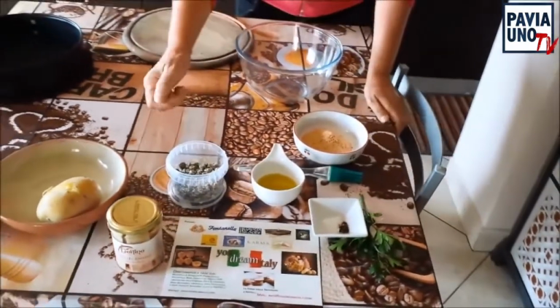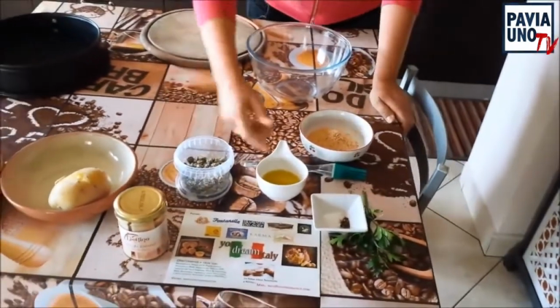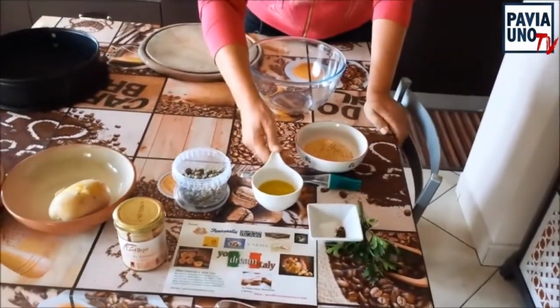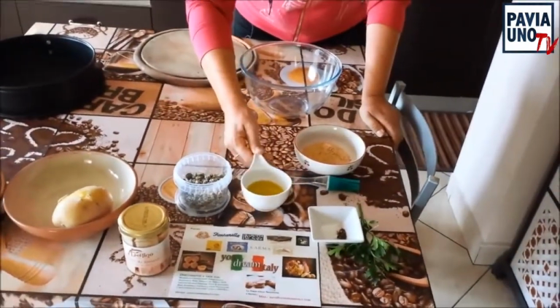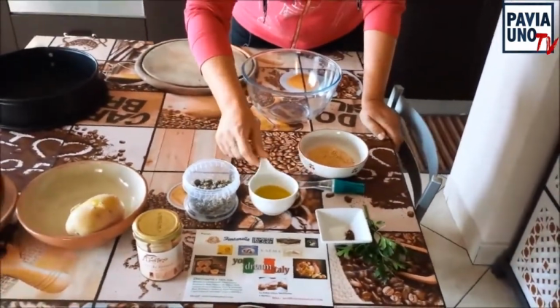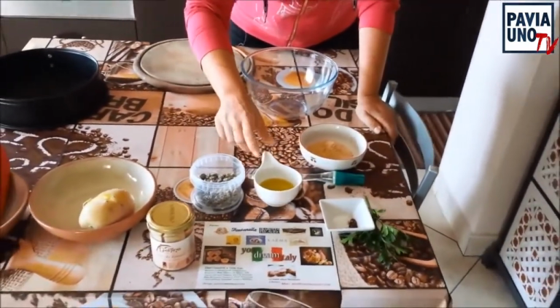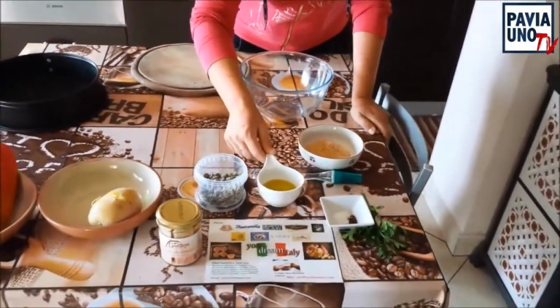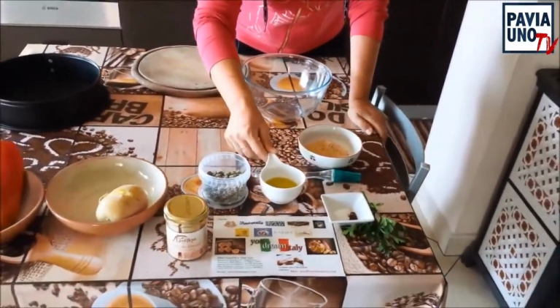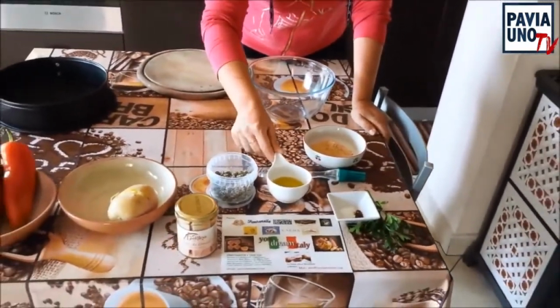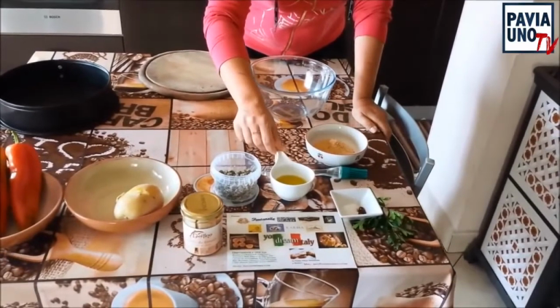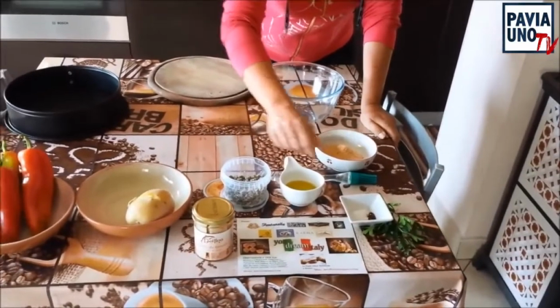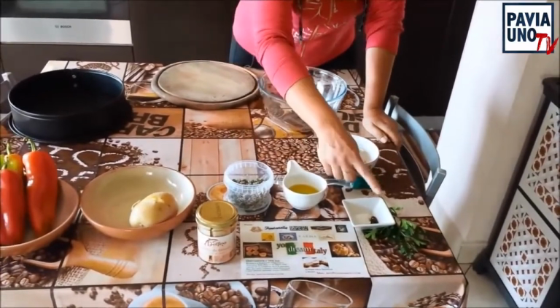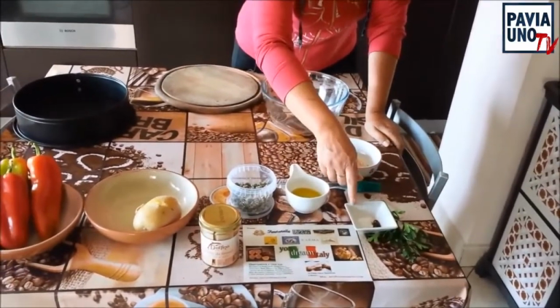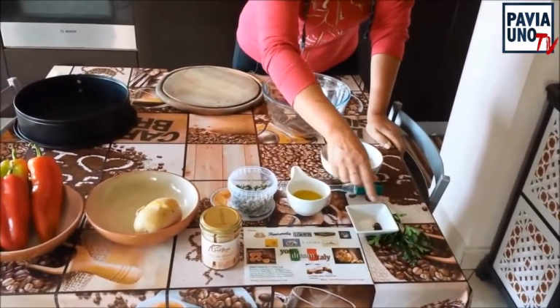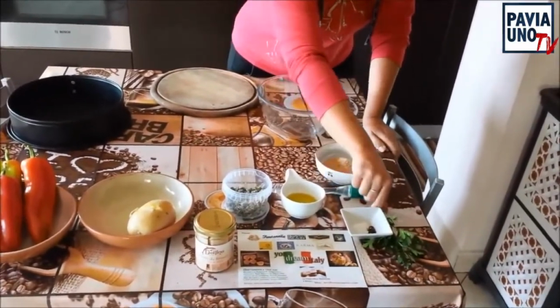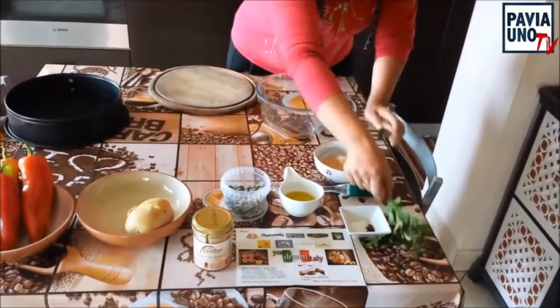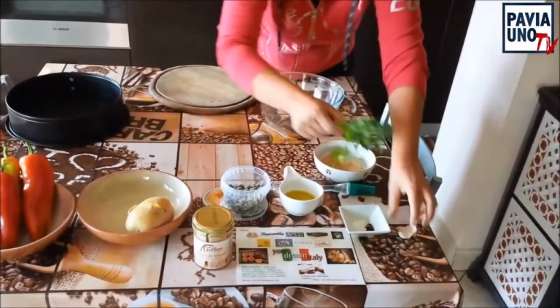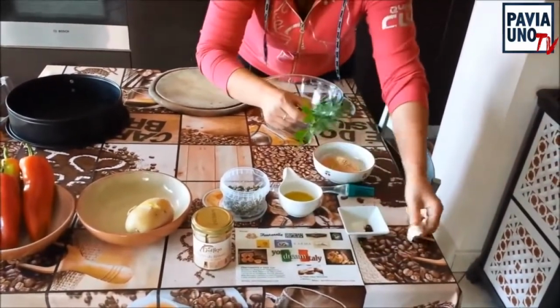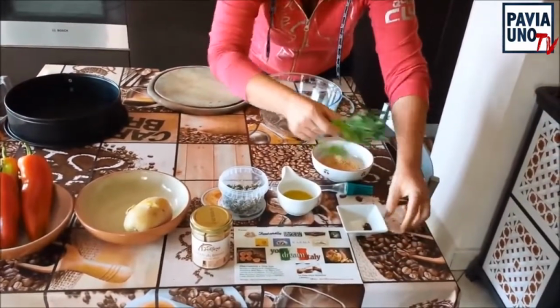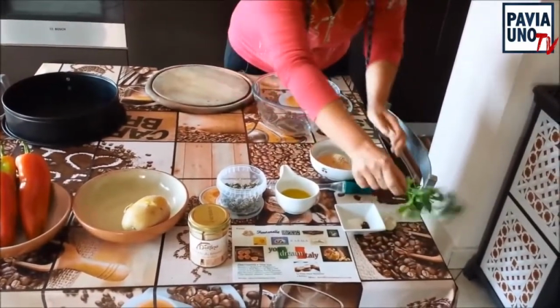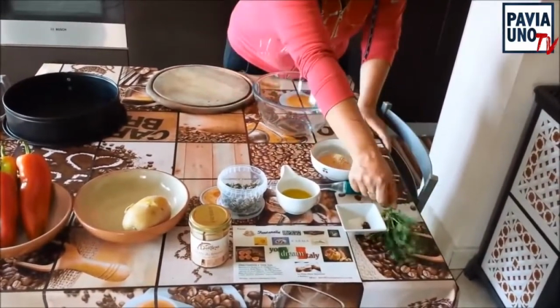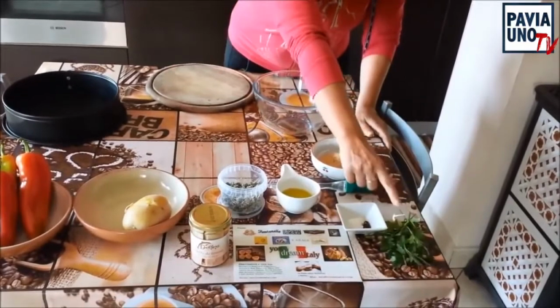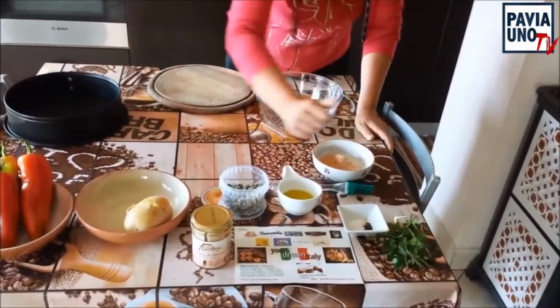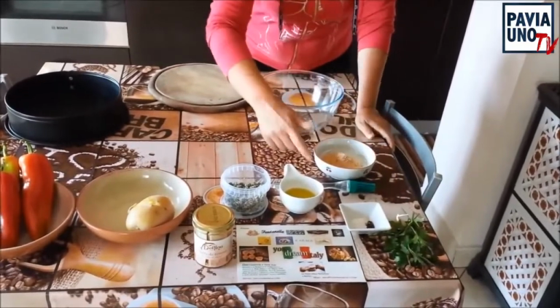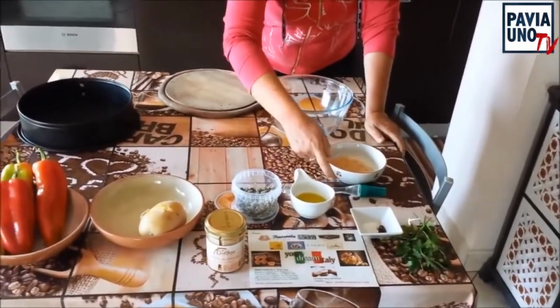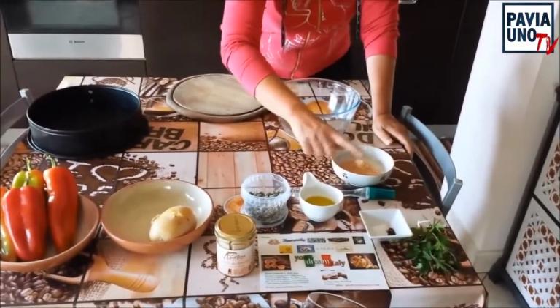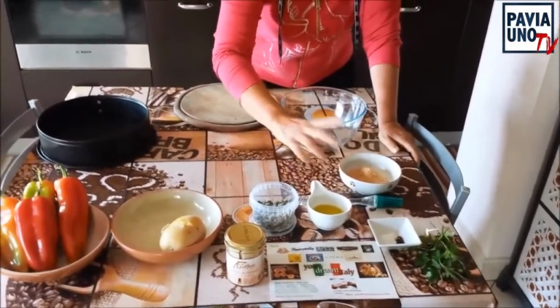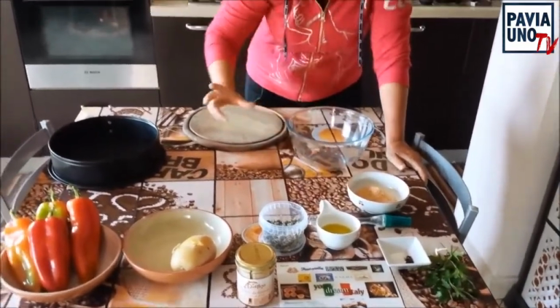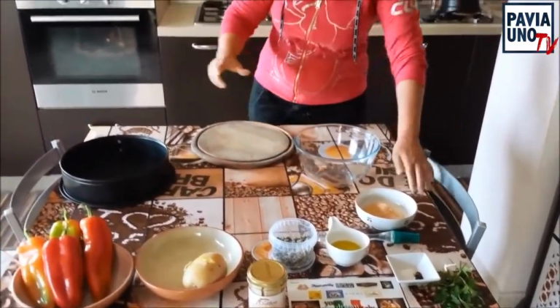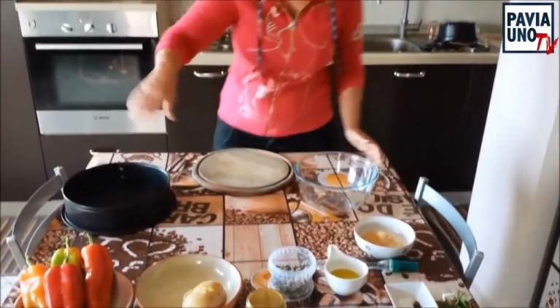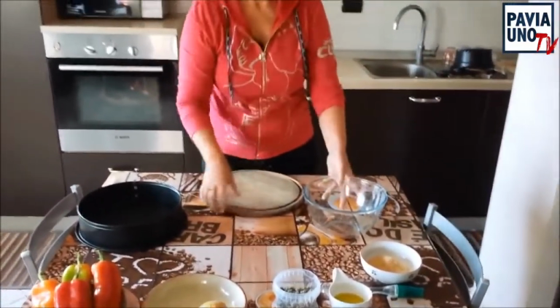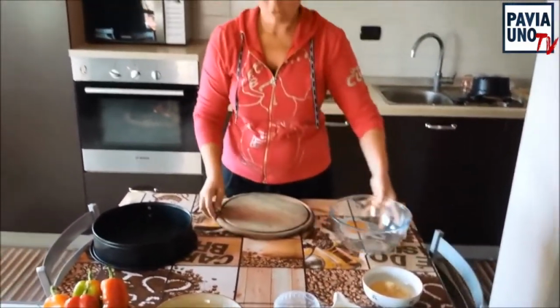Poi occorrono un cucchiaio di capperi sotto sale, che poi andremo a sciacquare, un cucchiaio di olio extravergine d'oliva, del sale e del pepe, uno spicchio d'aglio, un po' di prezzemolo e del pane grattugiato quanto serve.